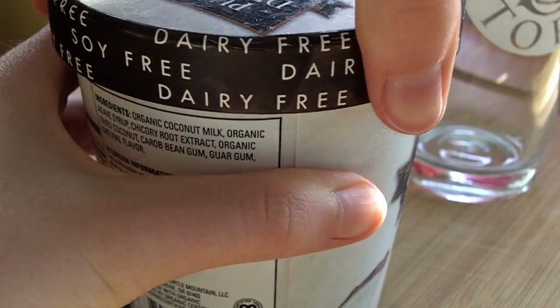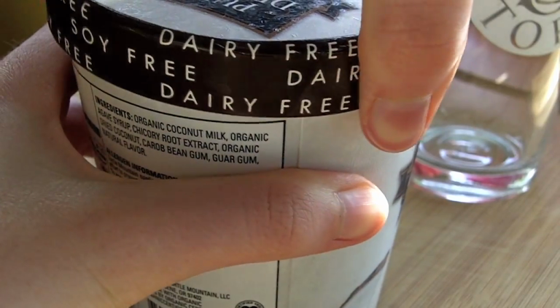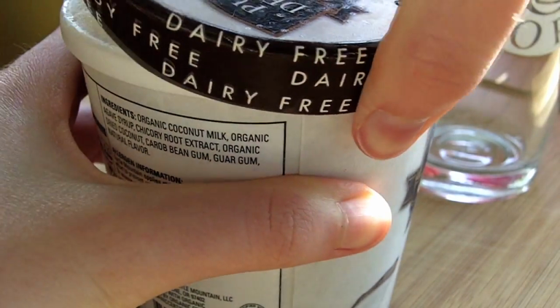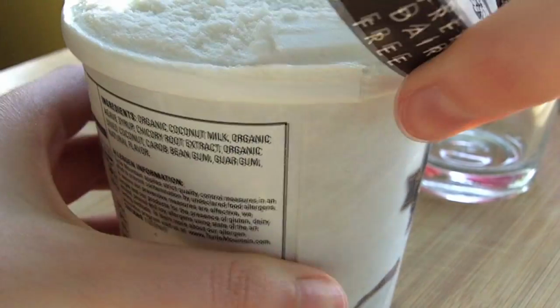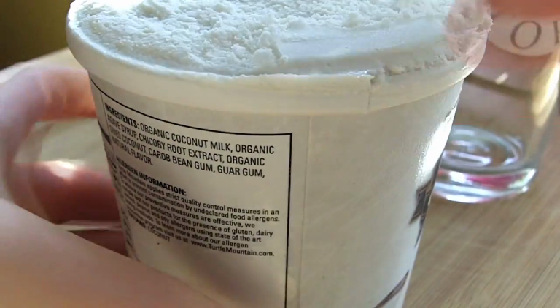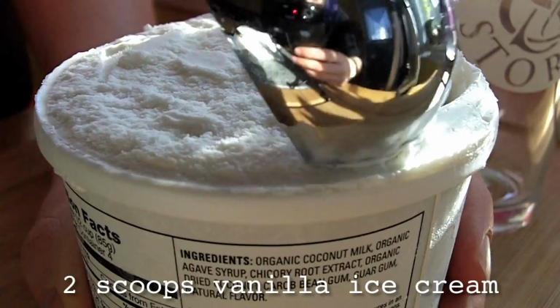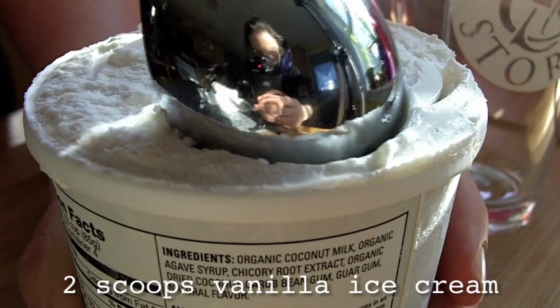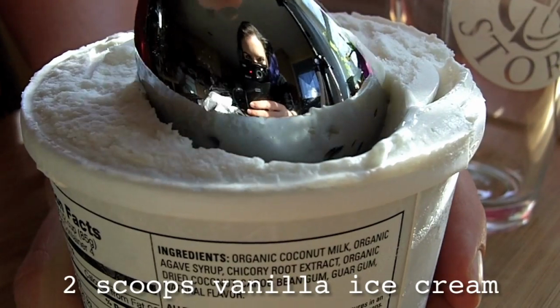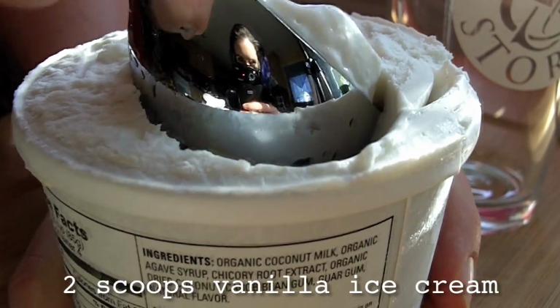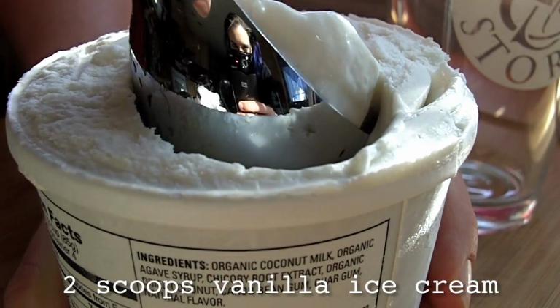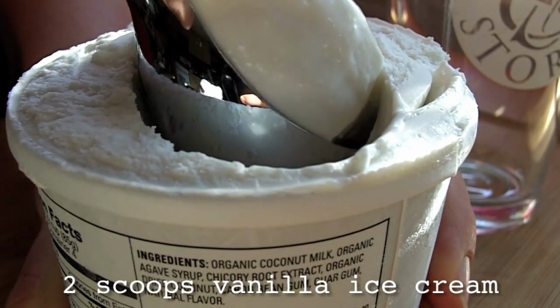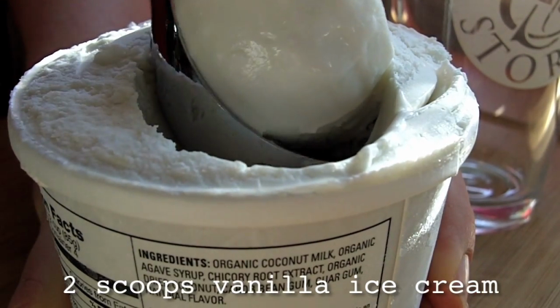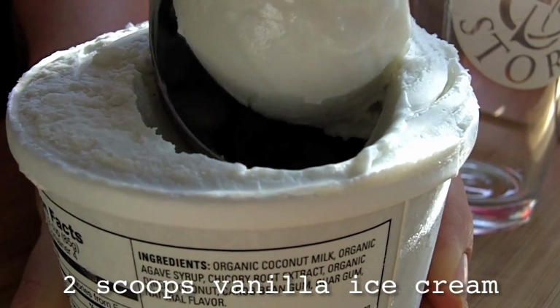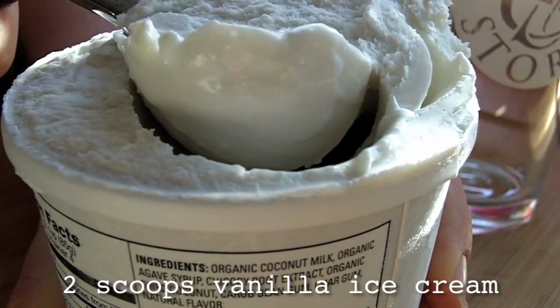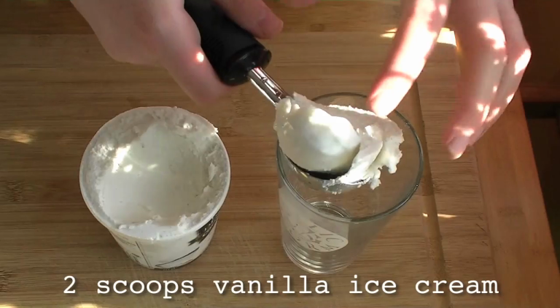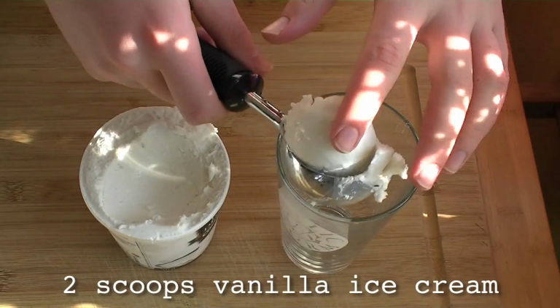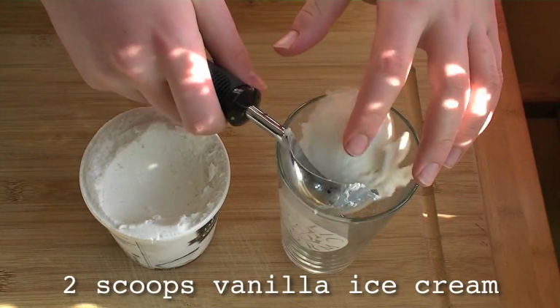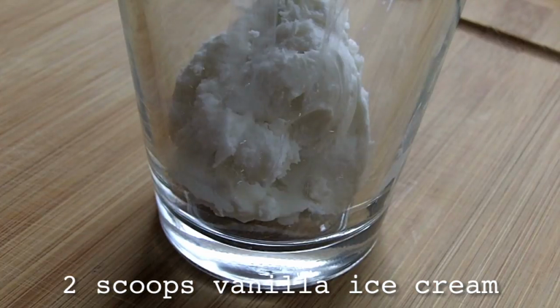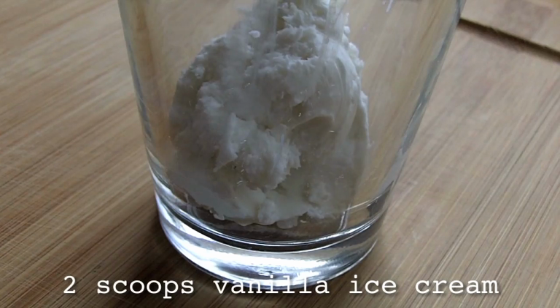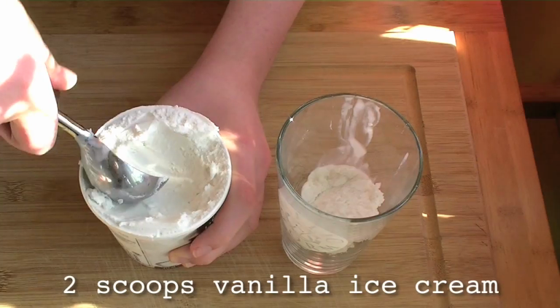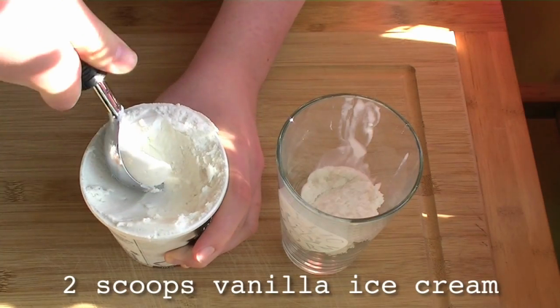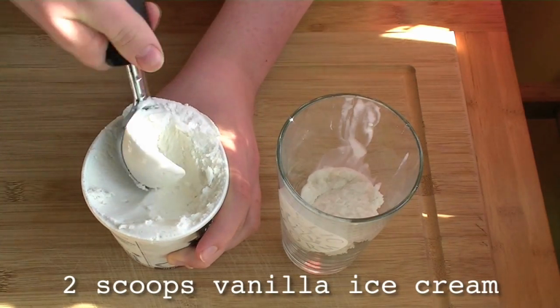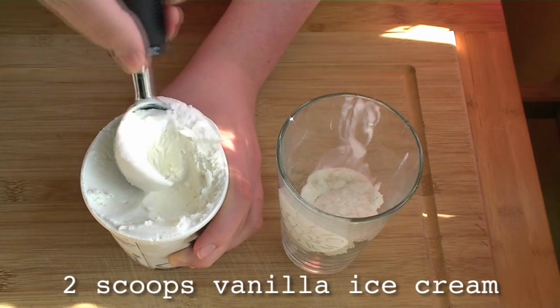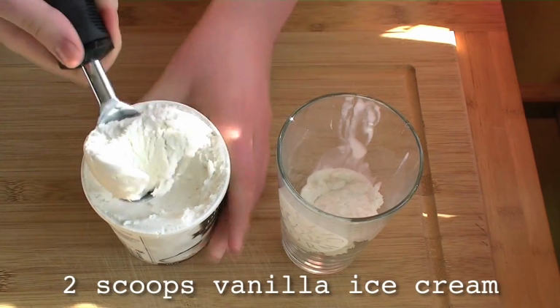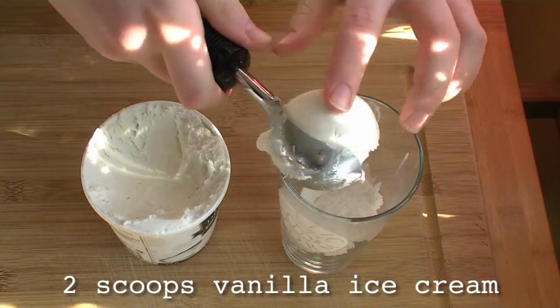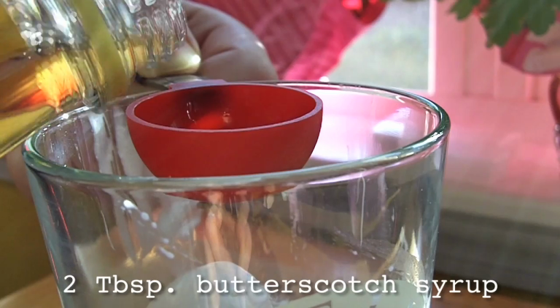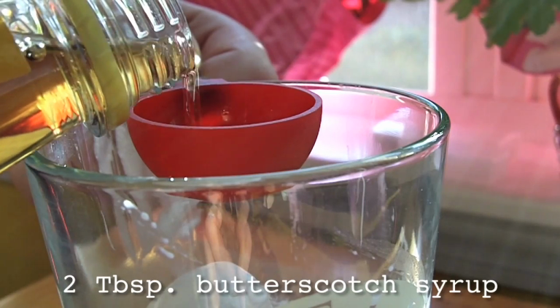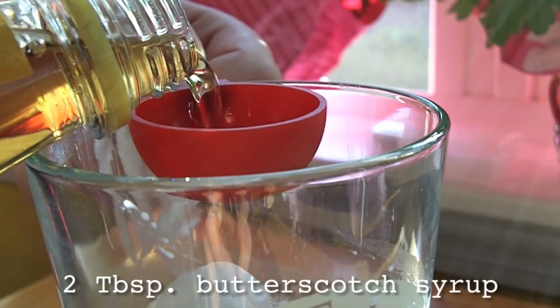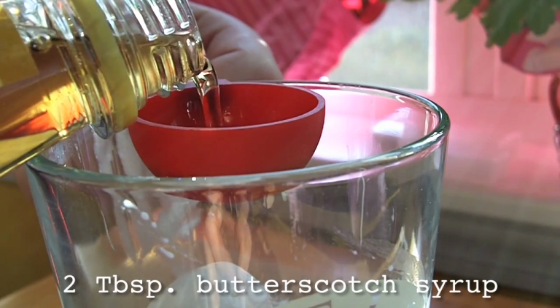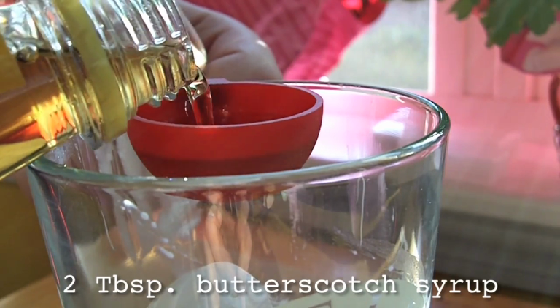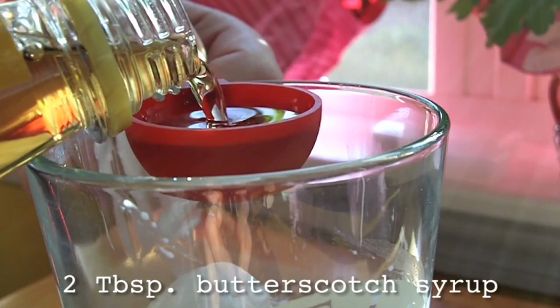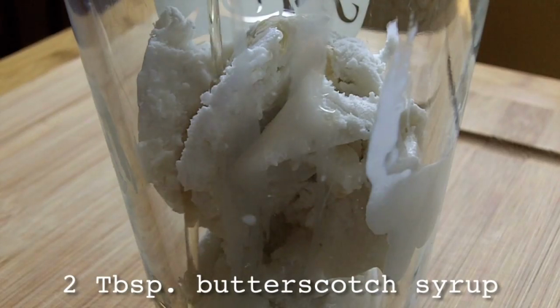Butterbeer time! Plop two scoops of vanilla ice cream — vegan in this case — into your favorite pint glass, because we all have those, right? Add two tablespoons of butterscotch syrup.